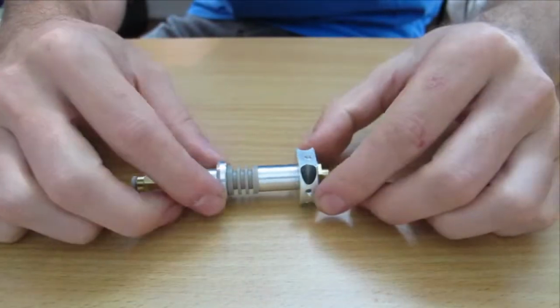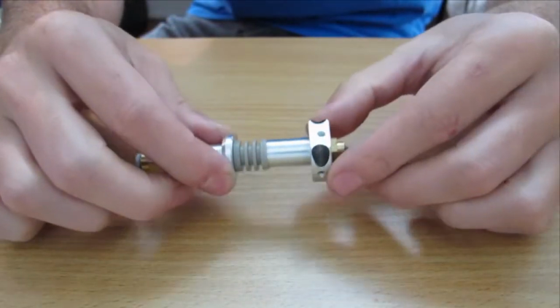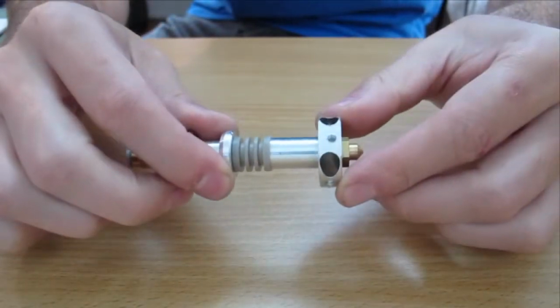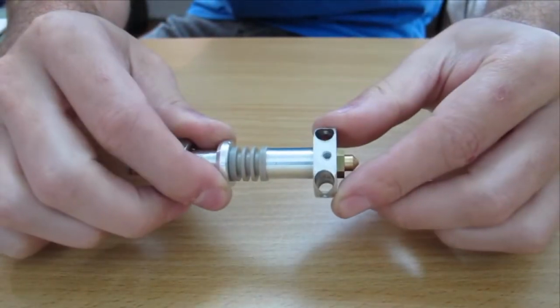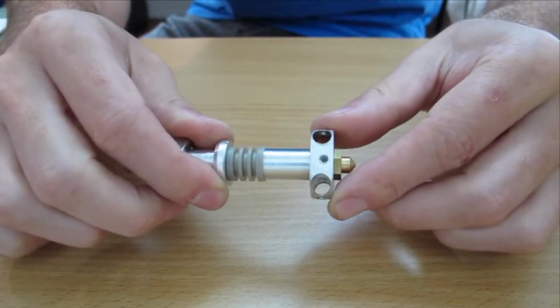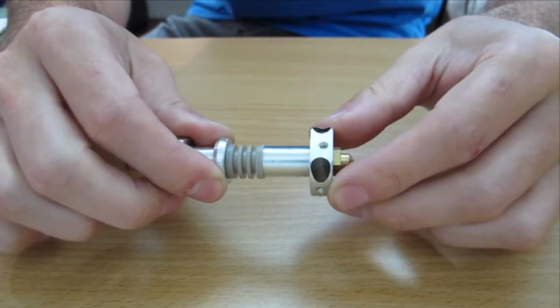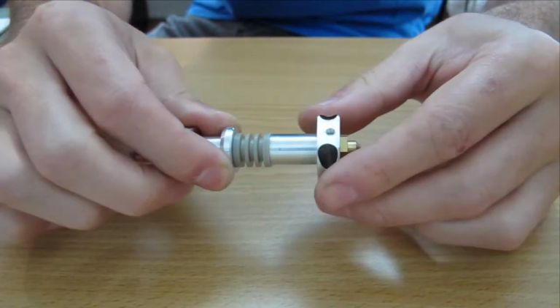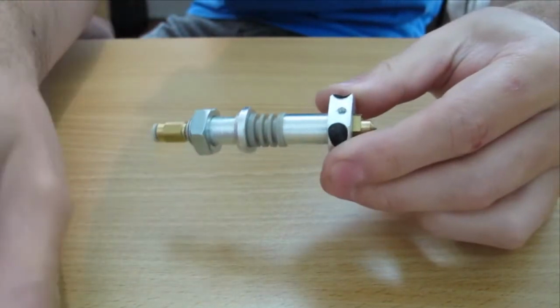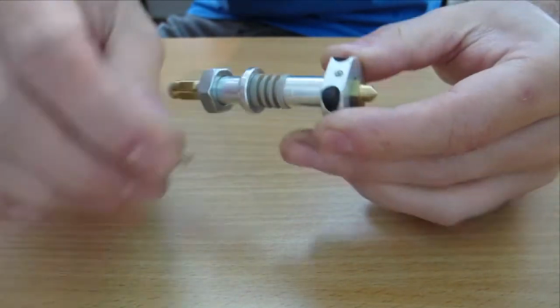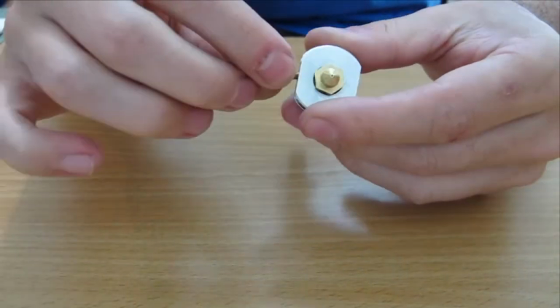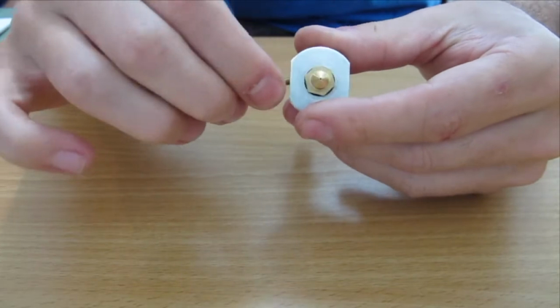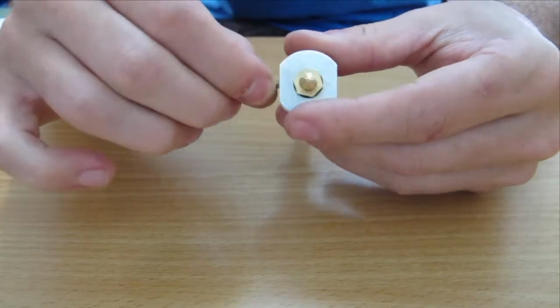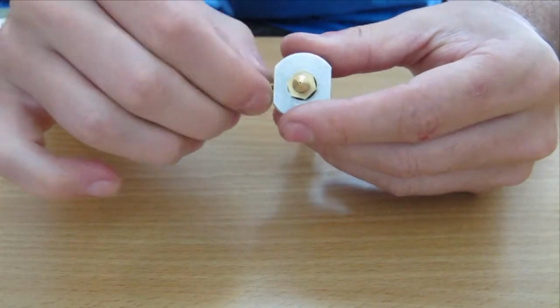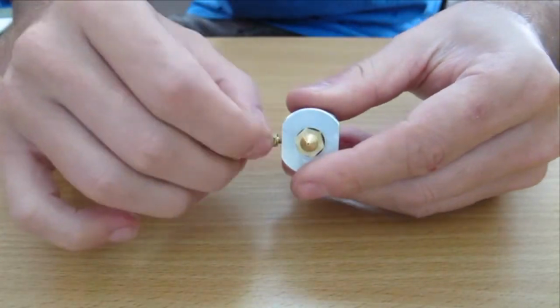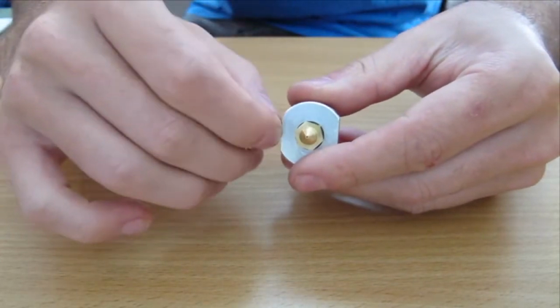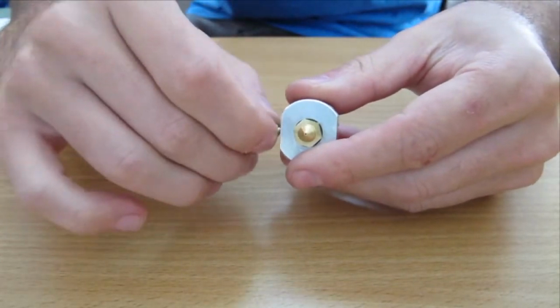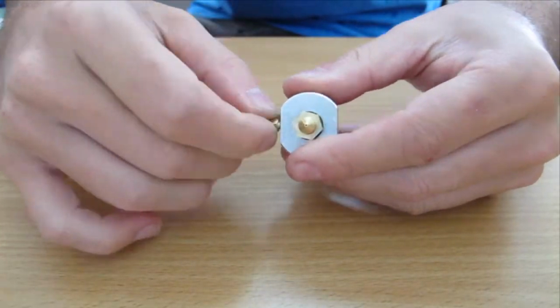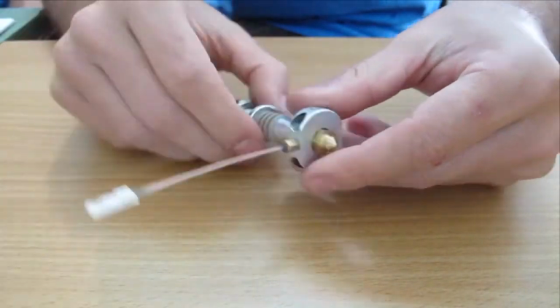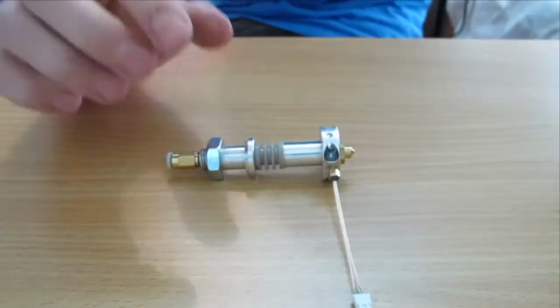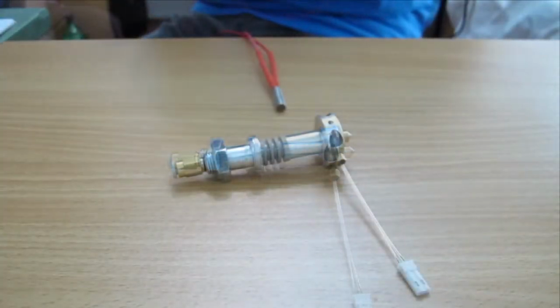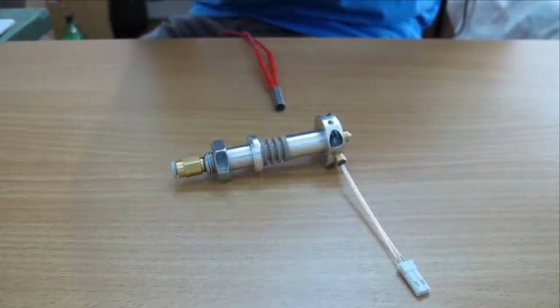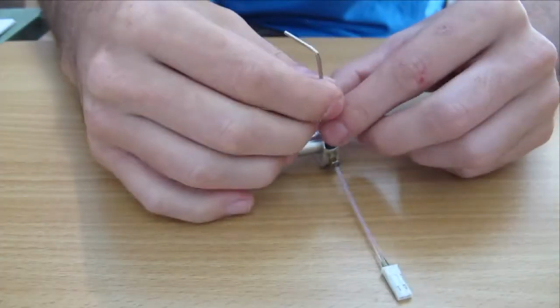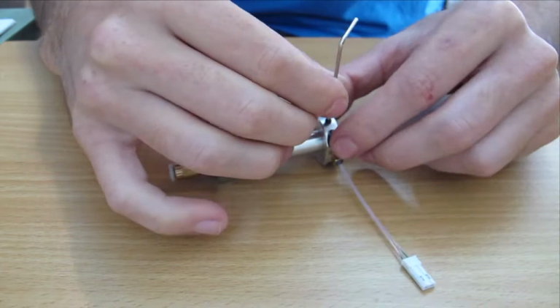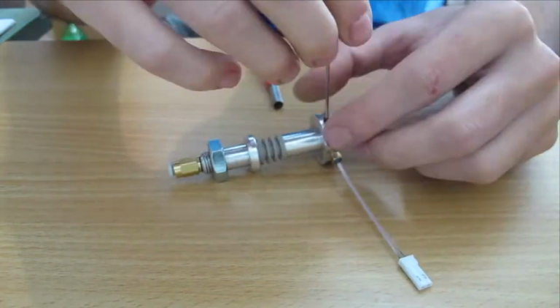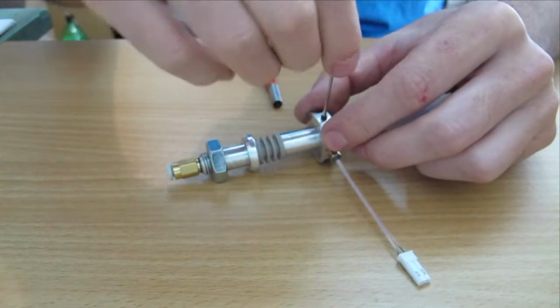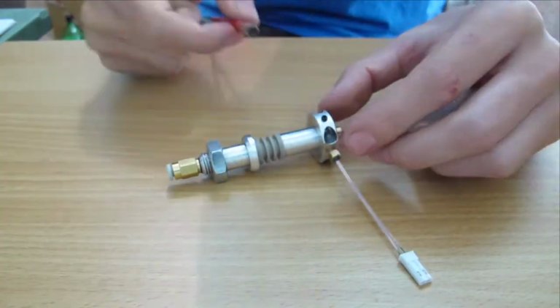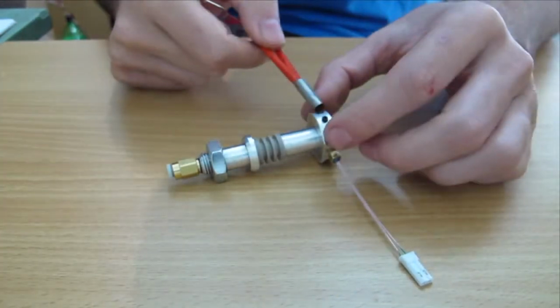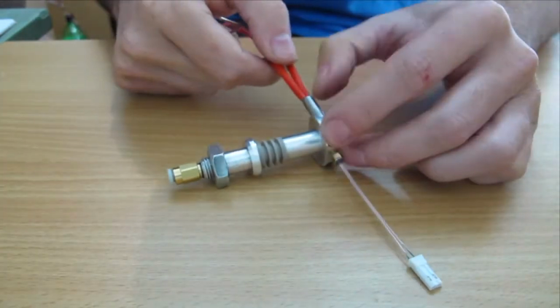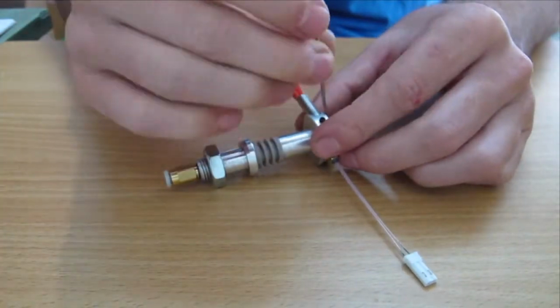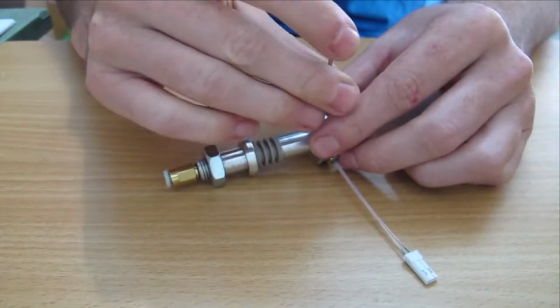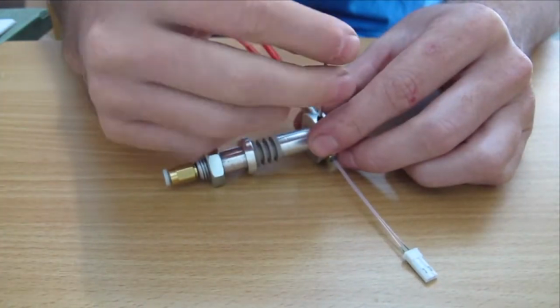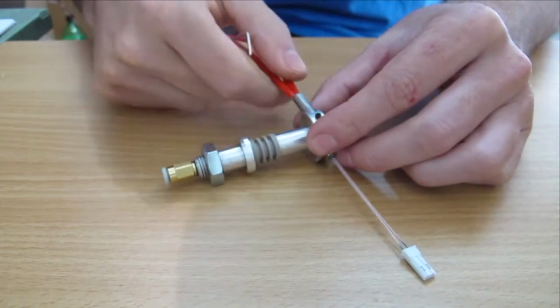First, take a moment and admire the lovely modified hotend. Then thread the thermistor into its nice warm nest. Install the grub screw for the heater cartridge next, and then install the heater cartridge, and you're all done.